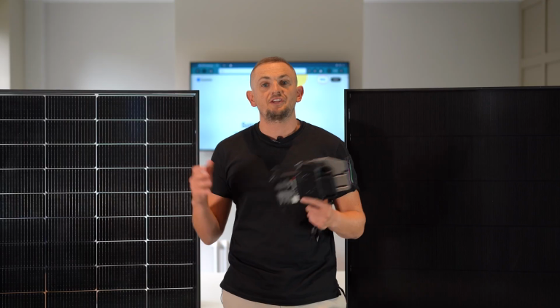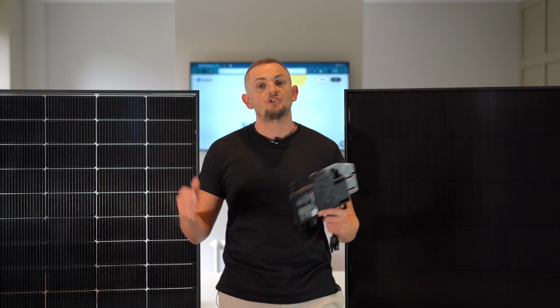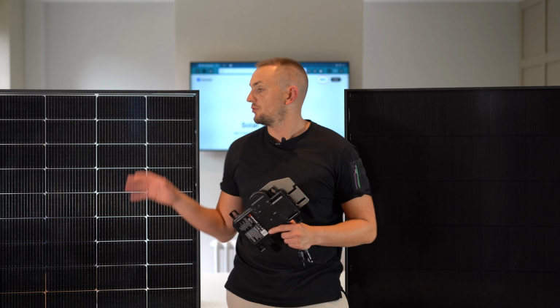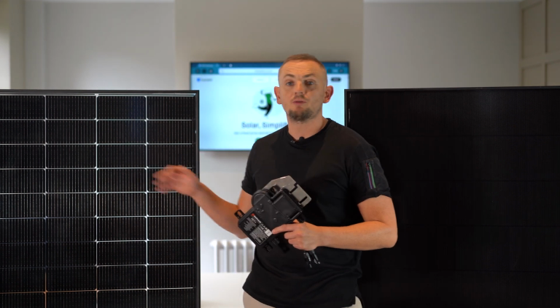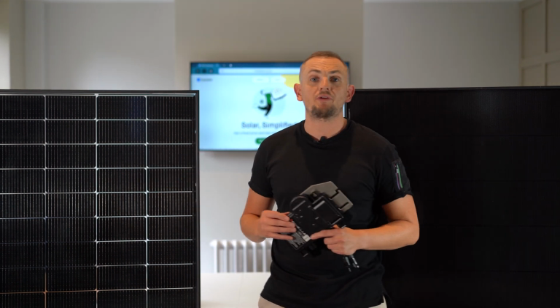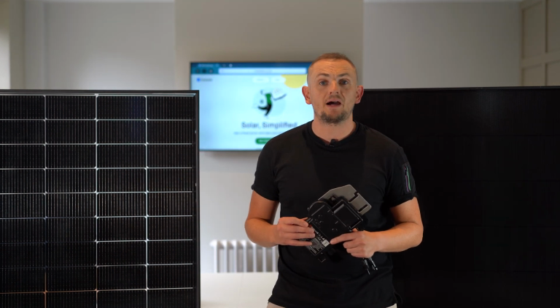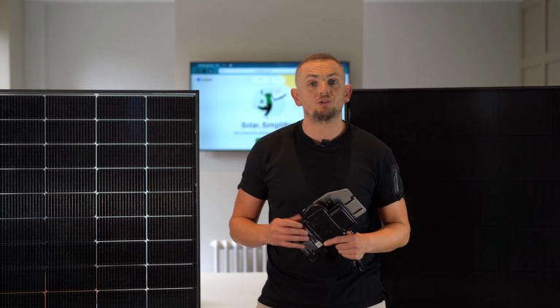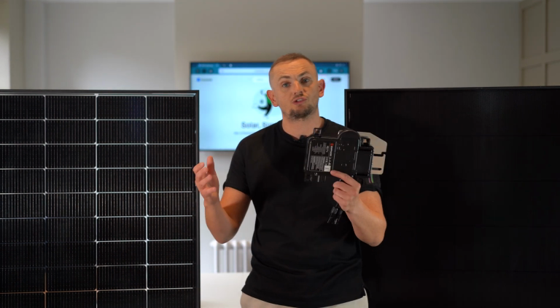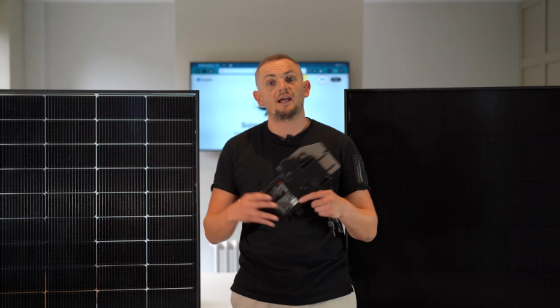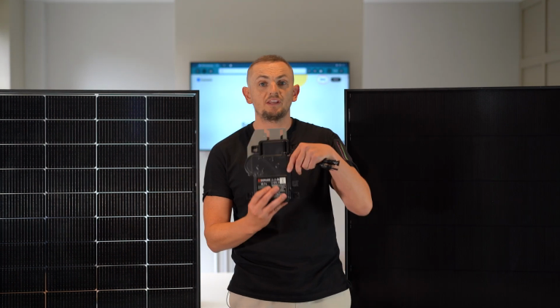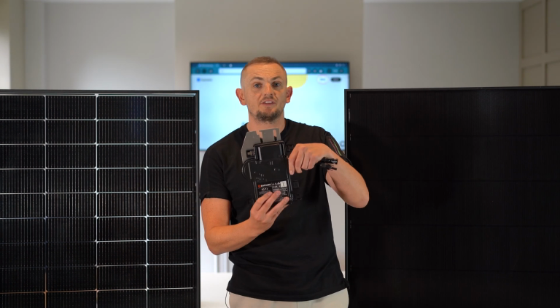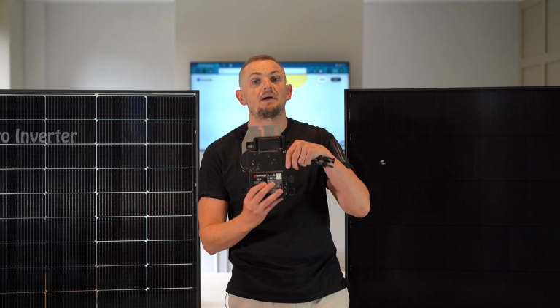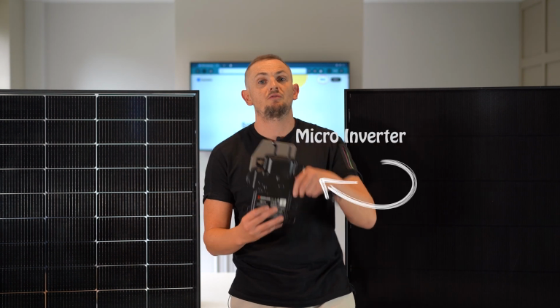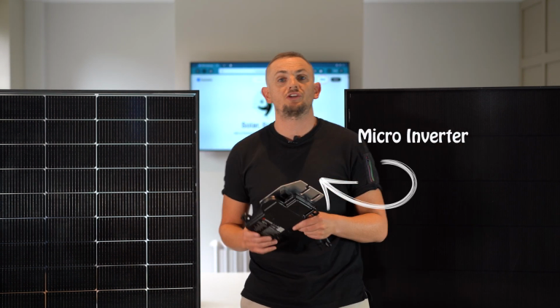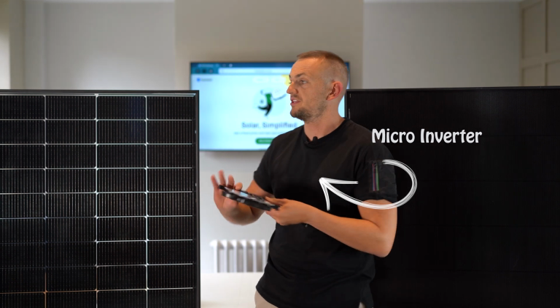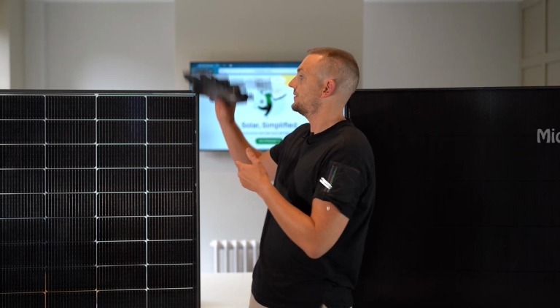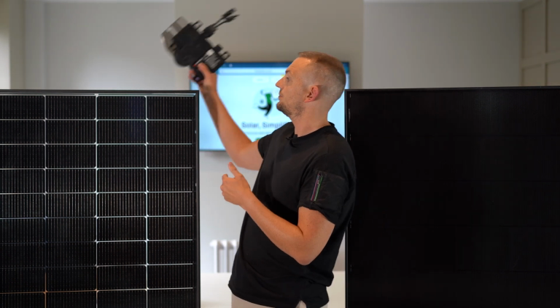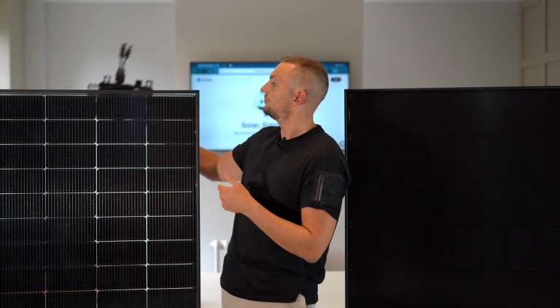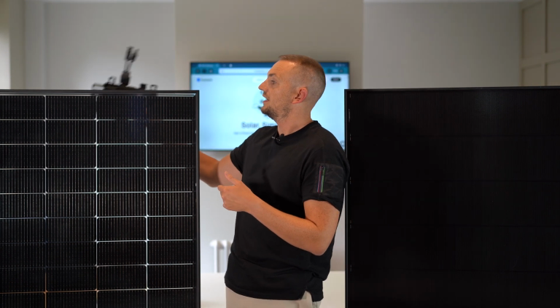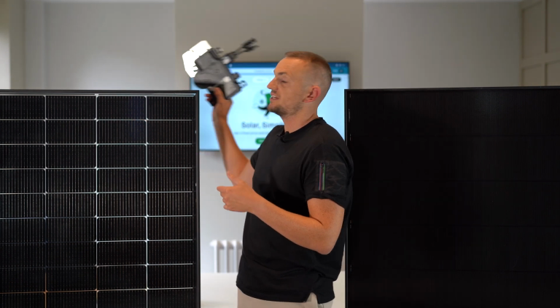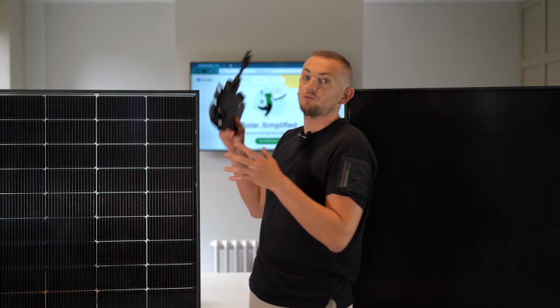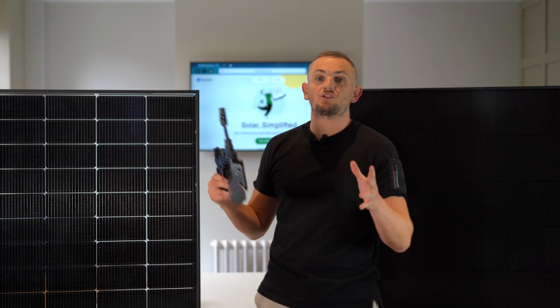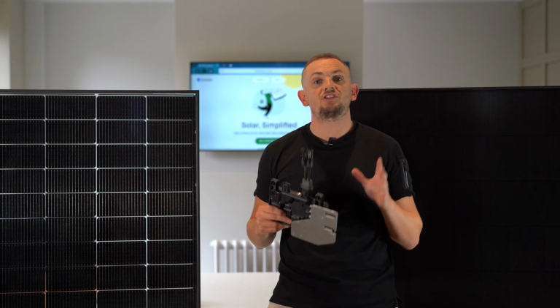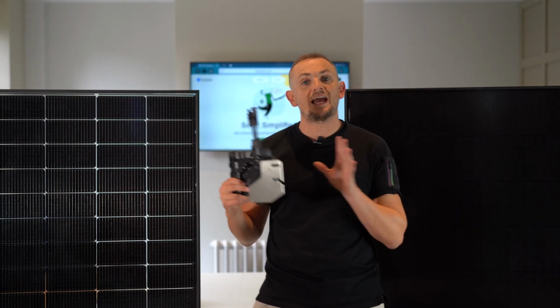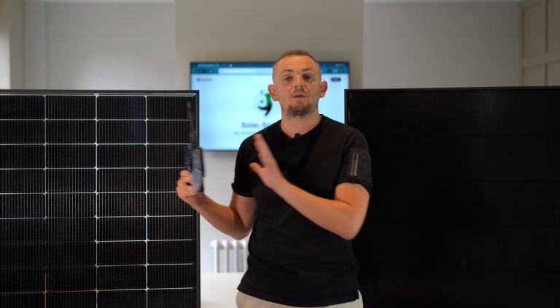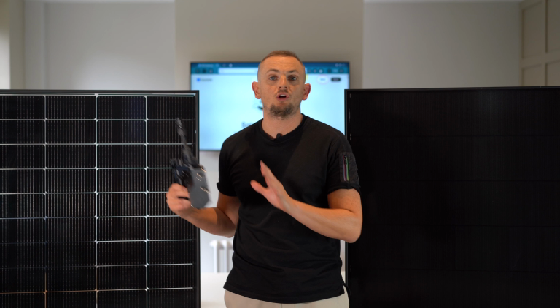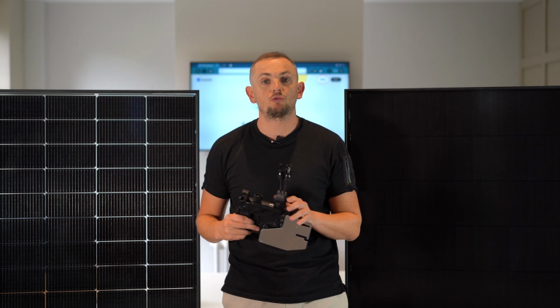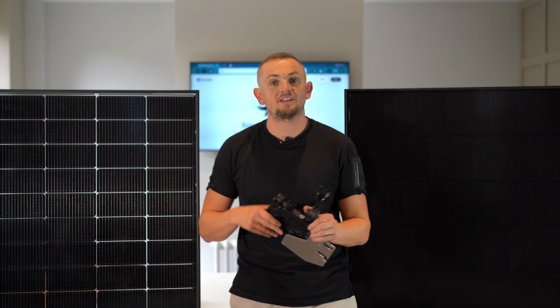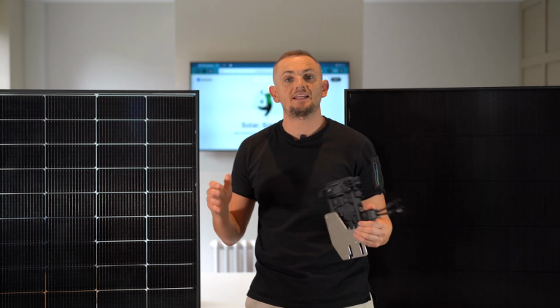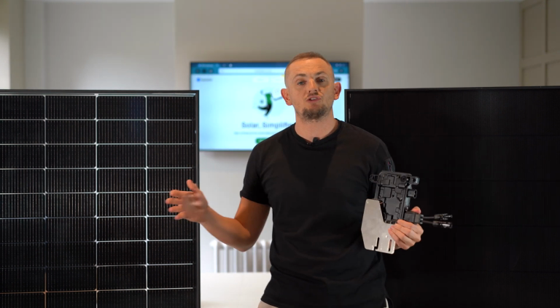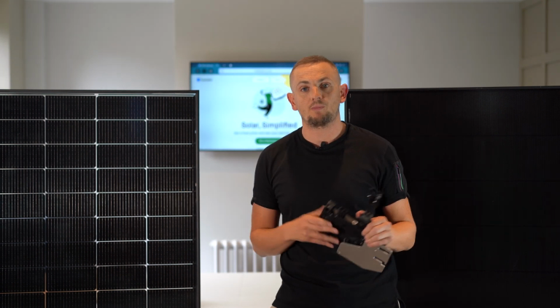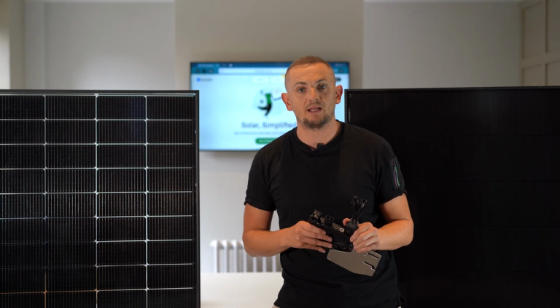In addition to the premium REA panels, you'll also get one of these — a micro inverter. This sits behind the panel and essentially turns every panel on your roof into an individual power plant.